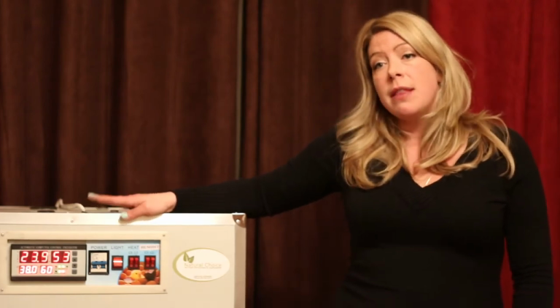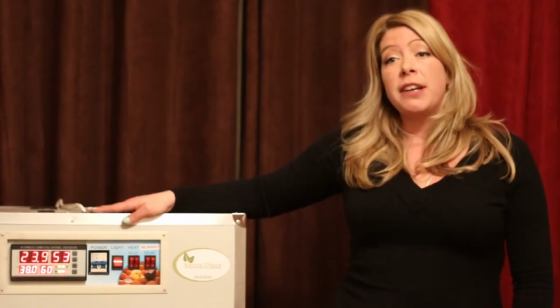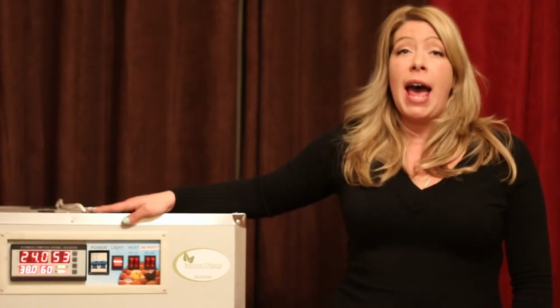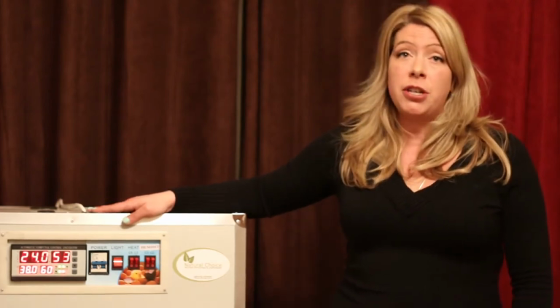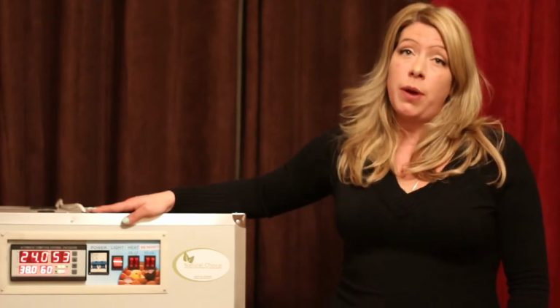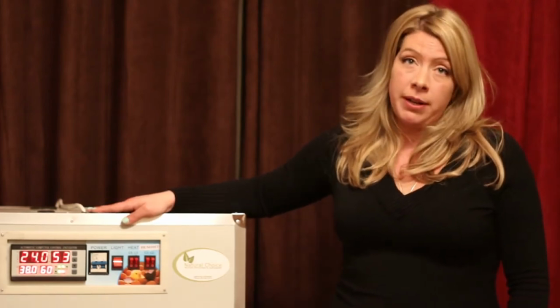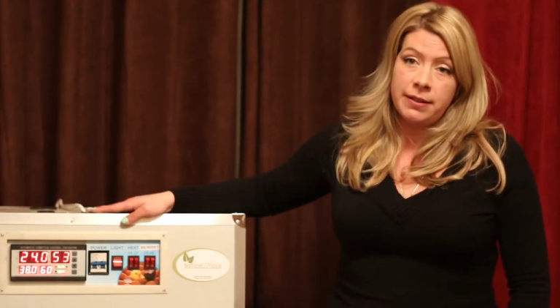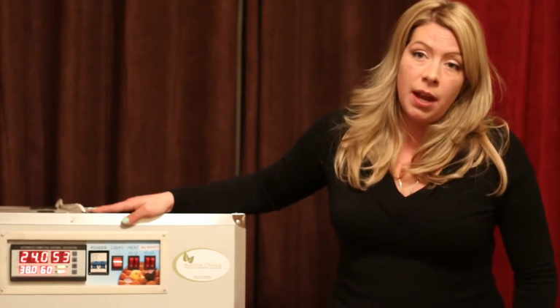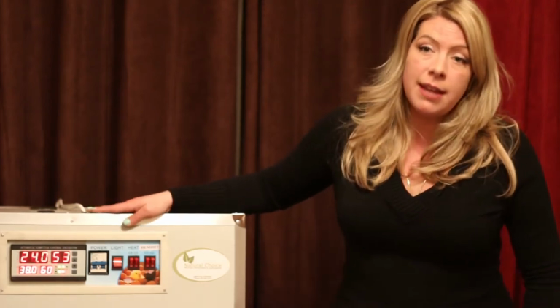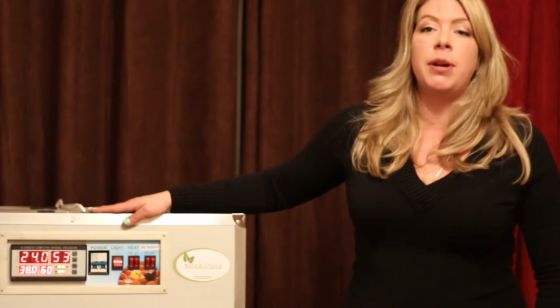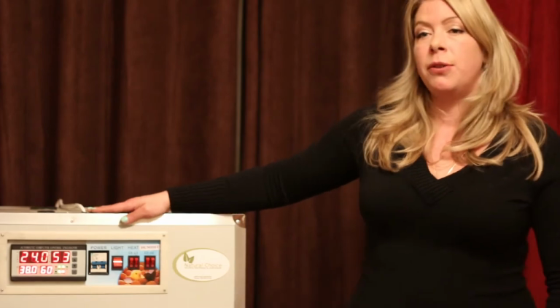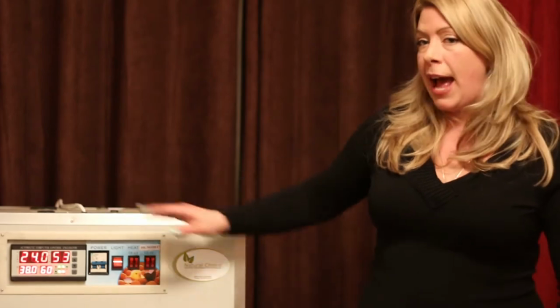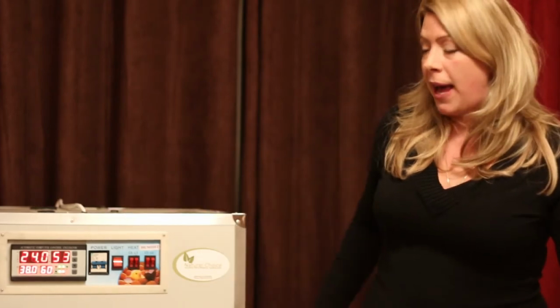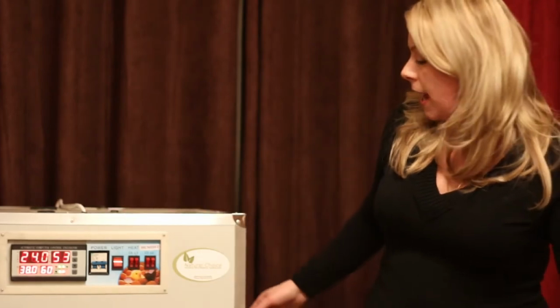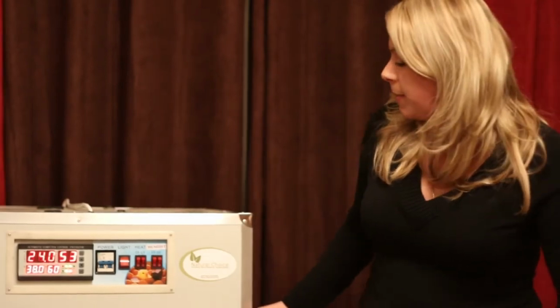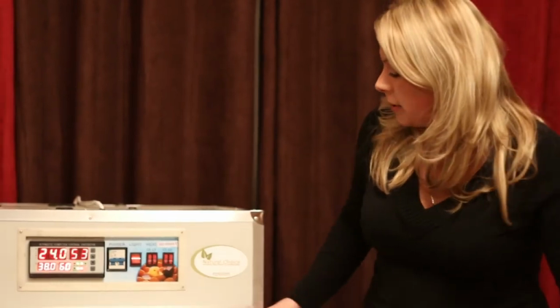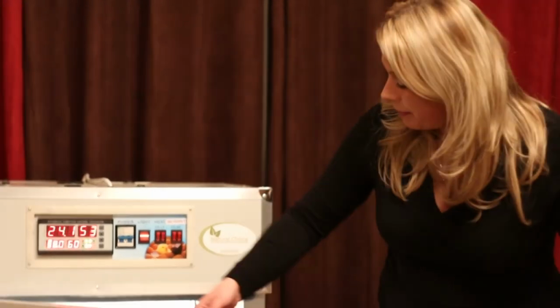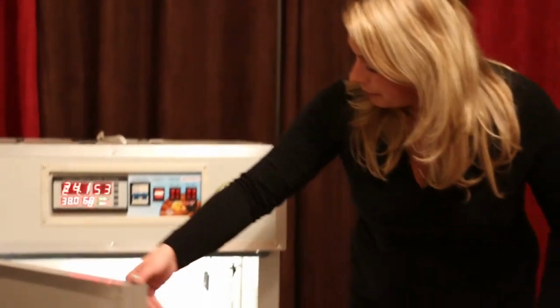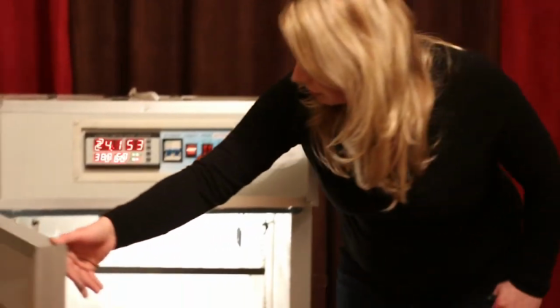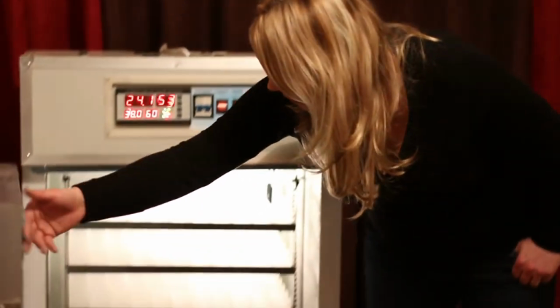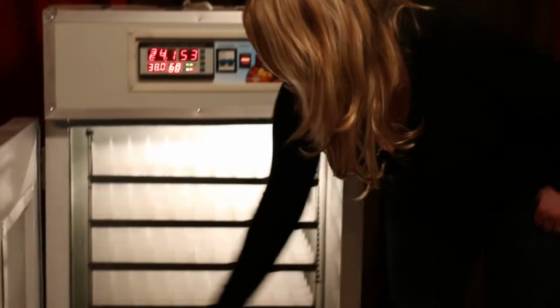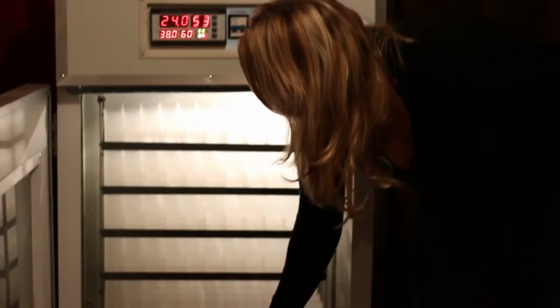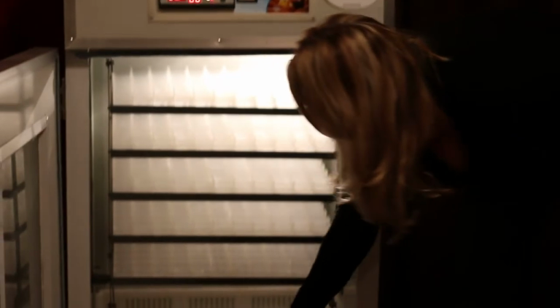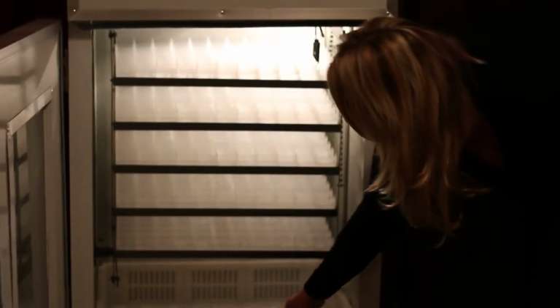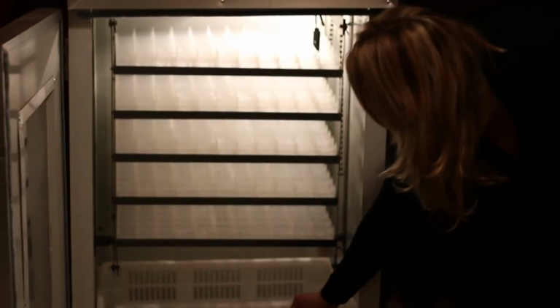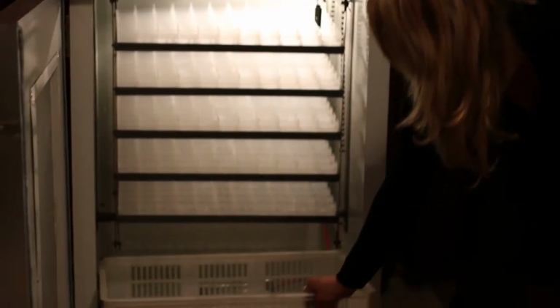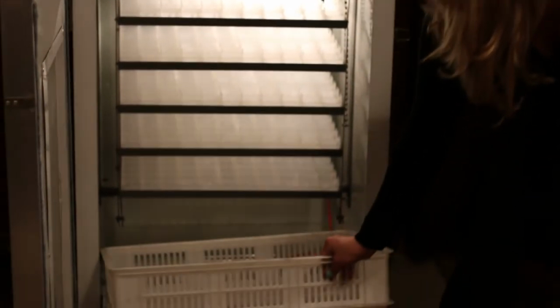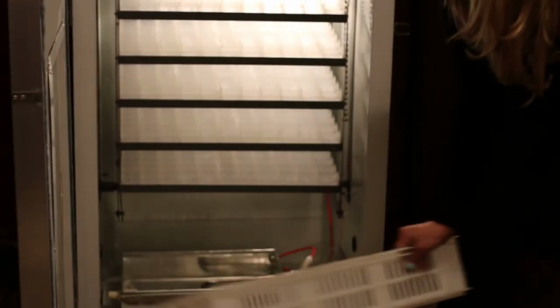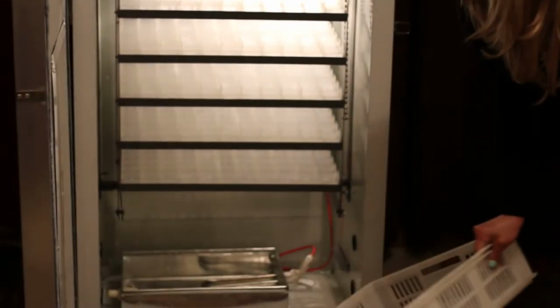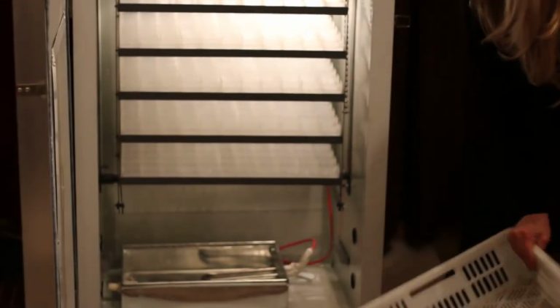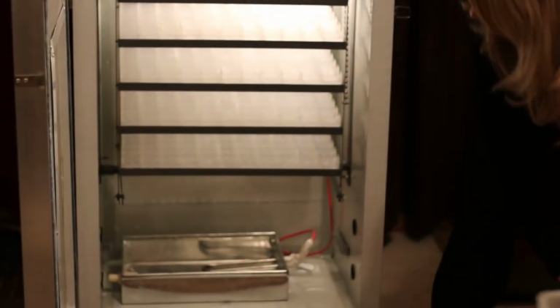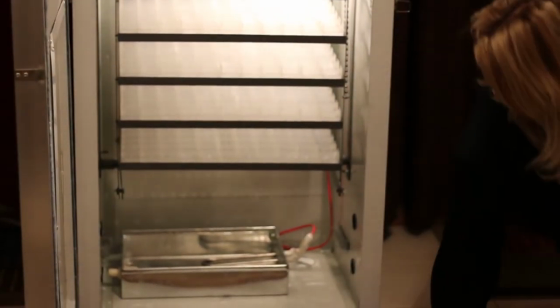The chicks will hatch in 21 days. This unit includes a hatching basket and a humidity tray. Here is your hatching basket and below is your humidity tray.